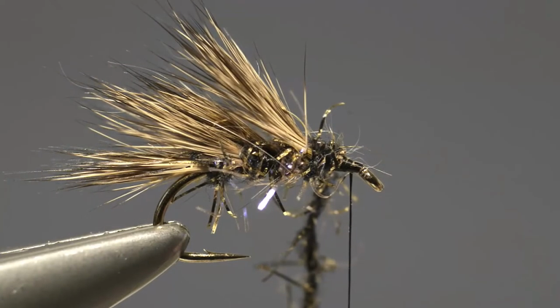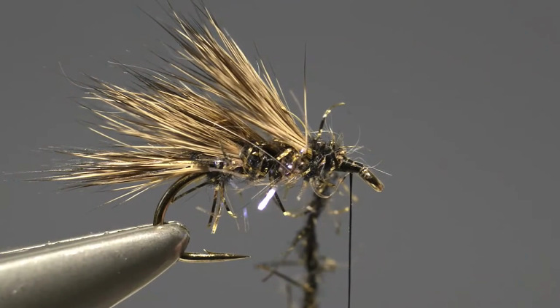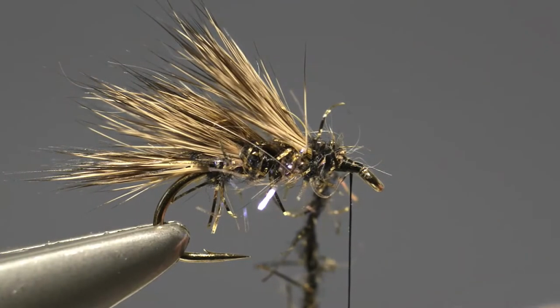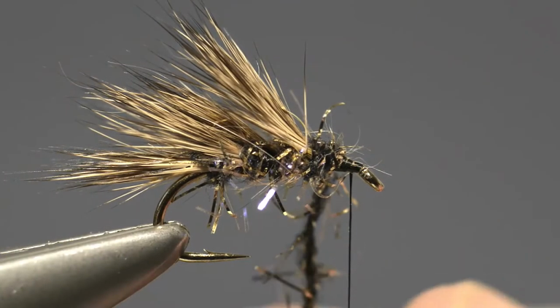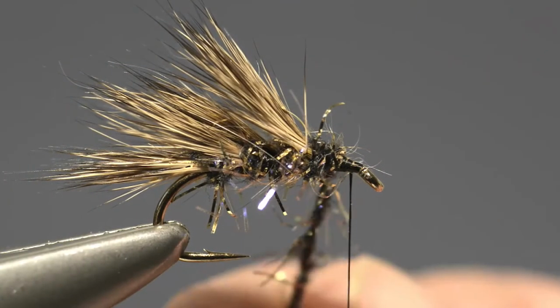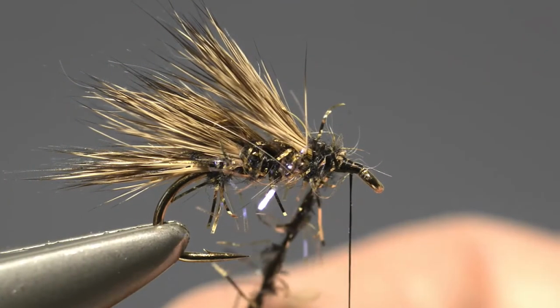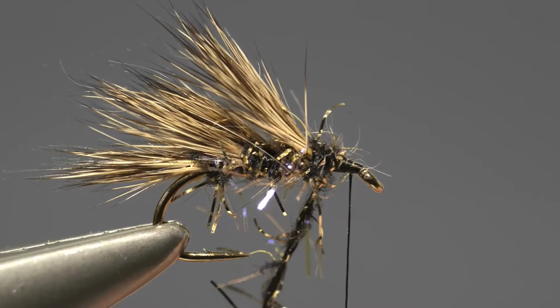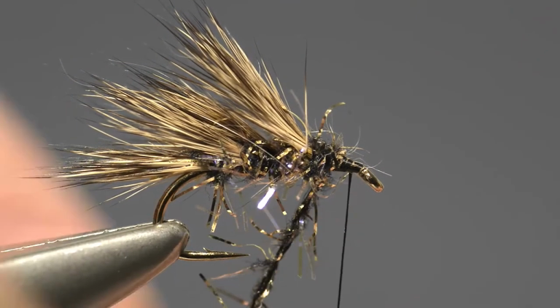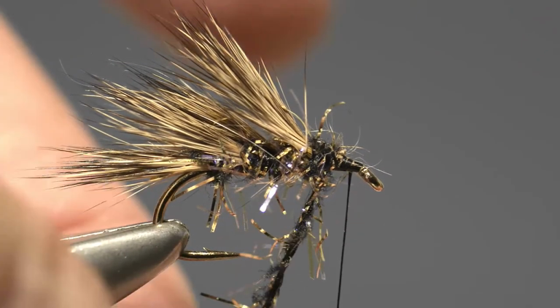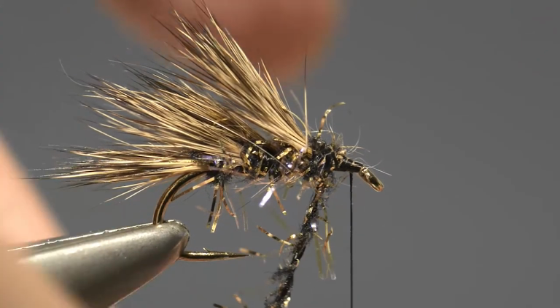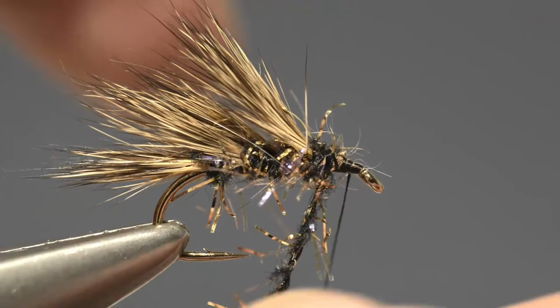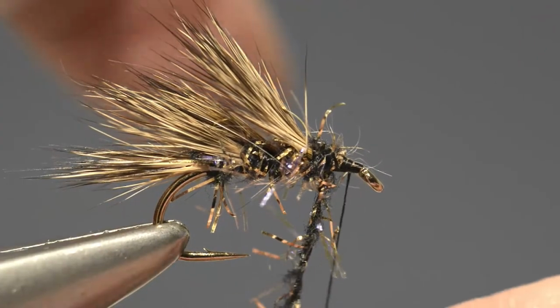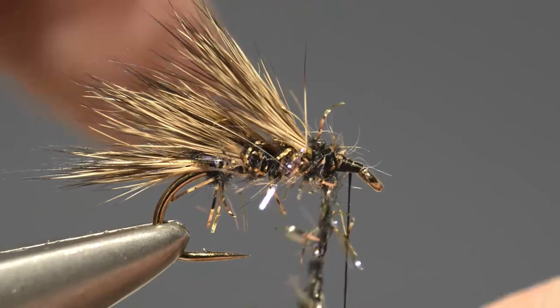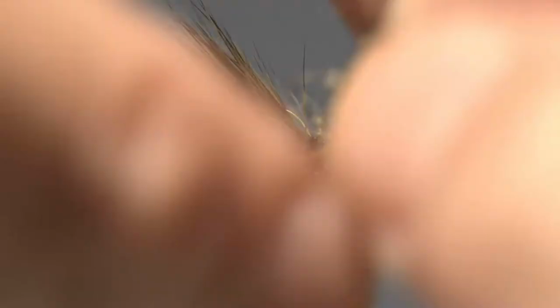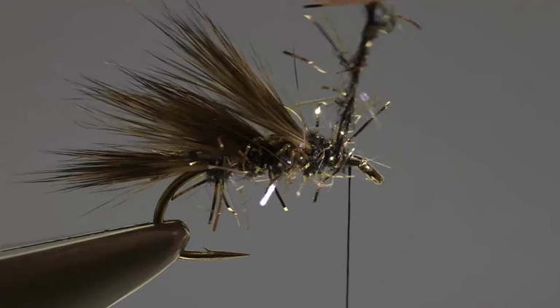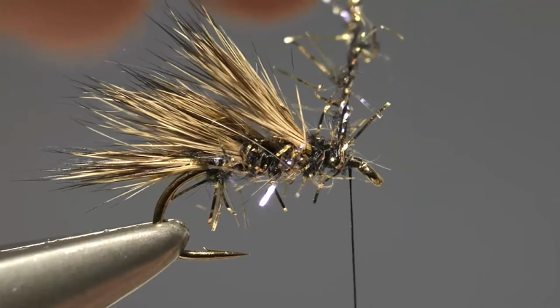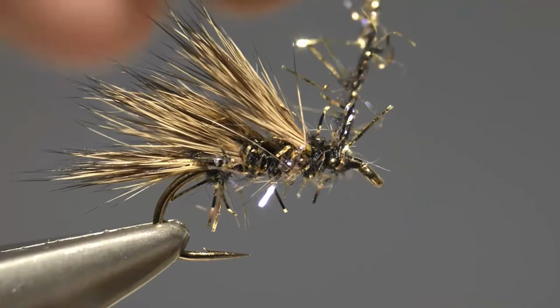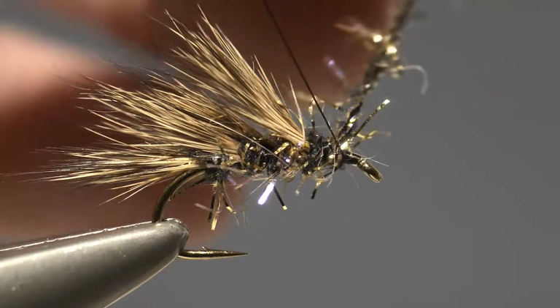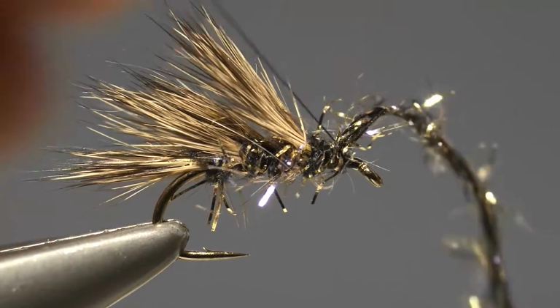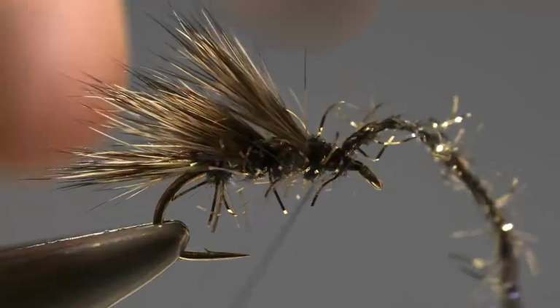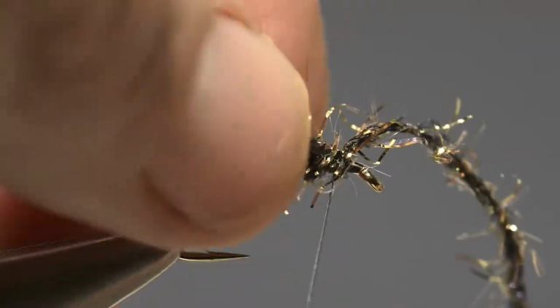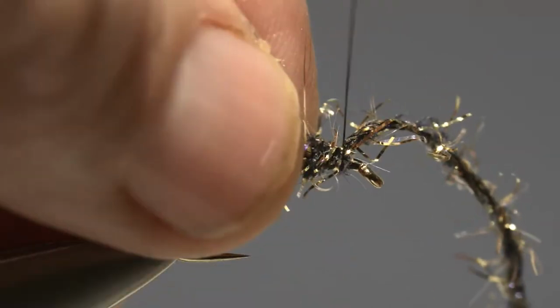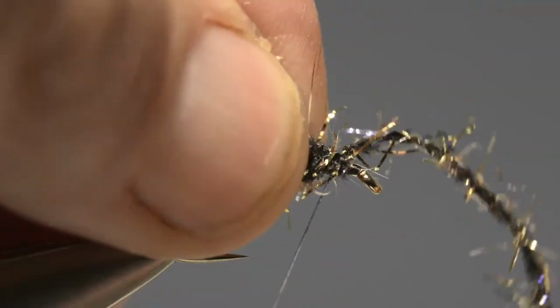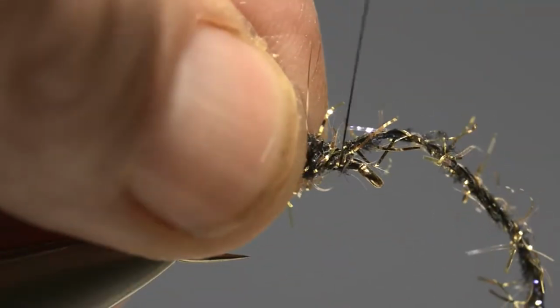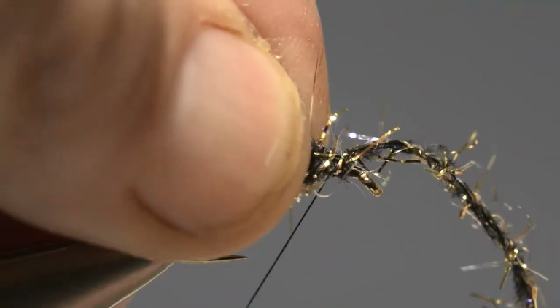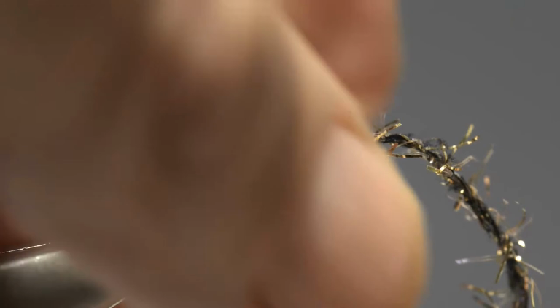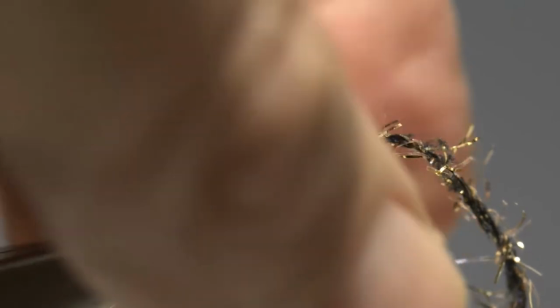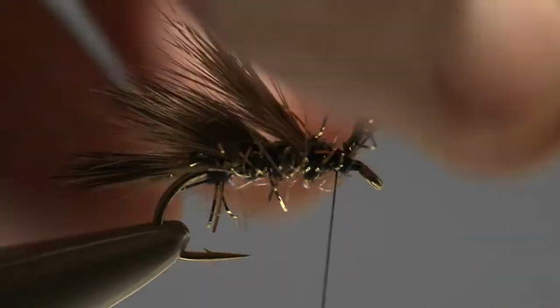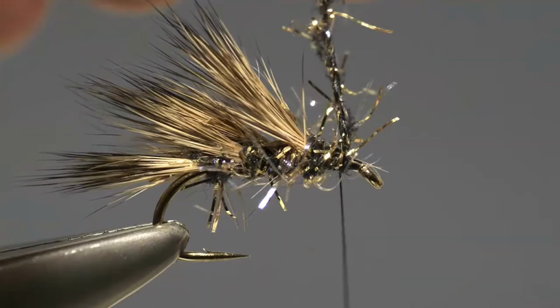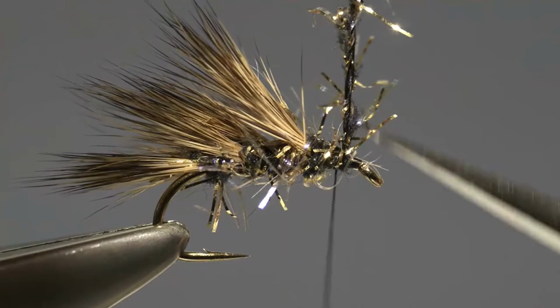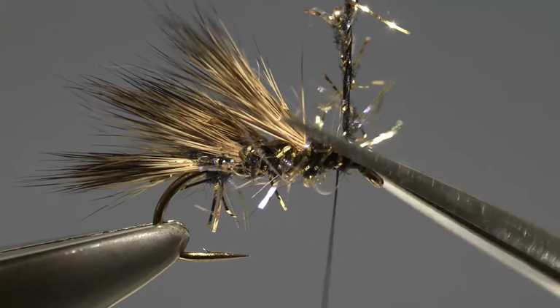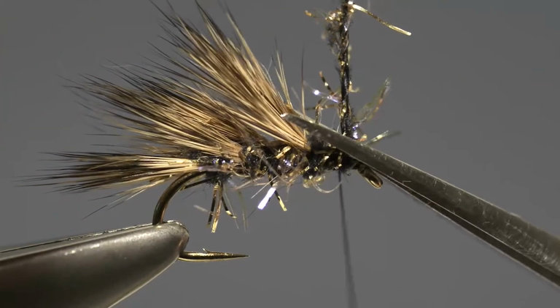Keep adding sections of the wing until almost the whole of the shank has been covered, at which point take the end of the straggle frits, secure it, and then trim off the waste.